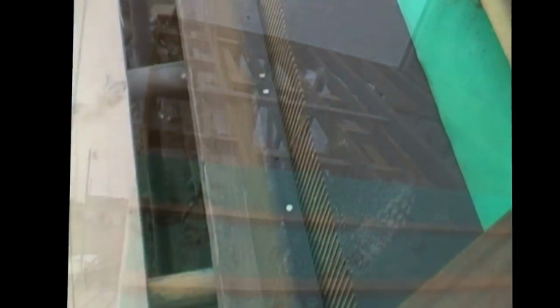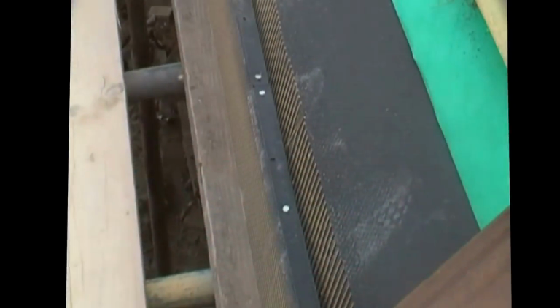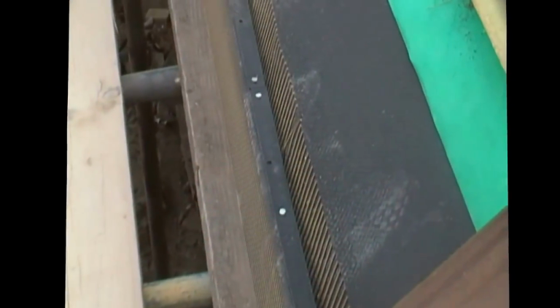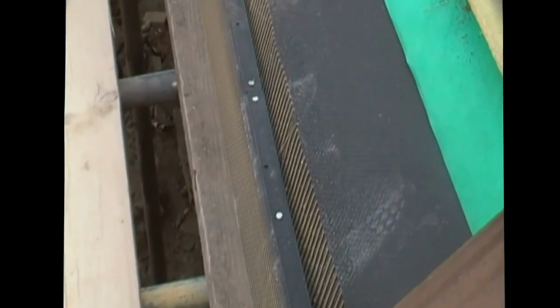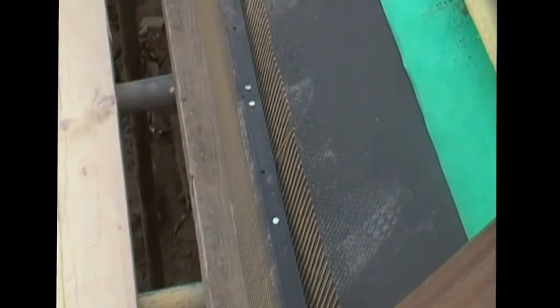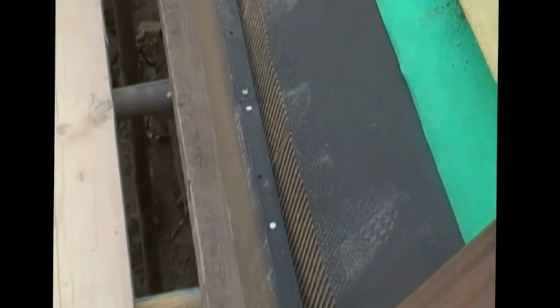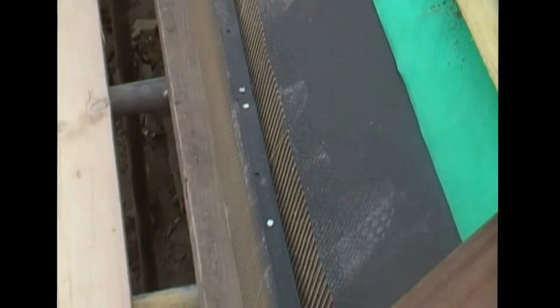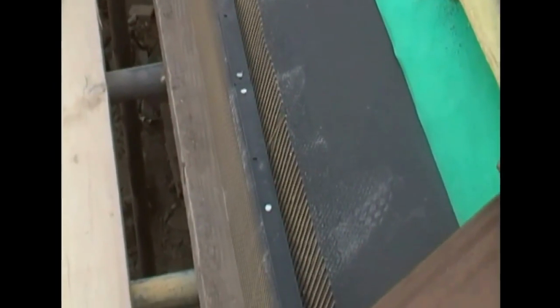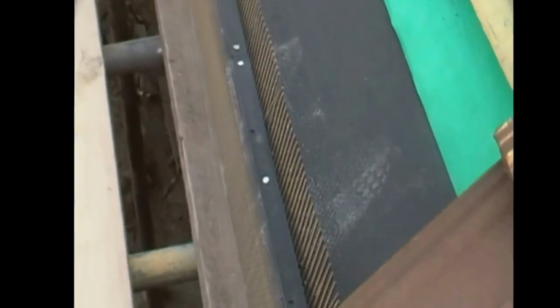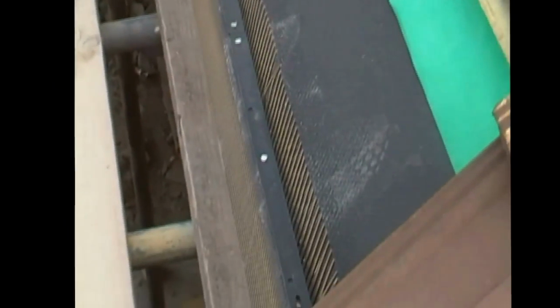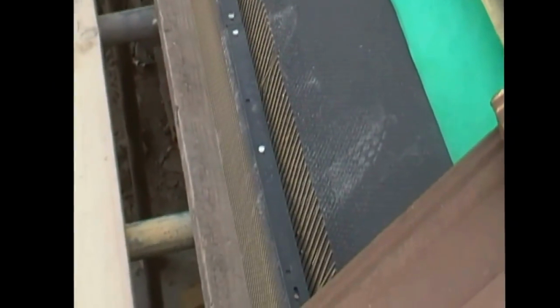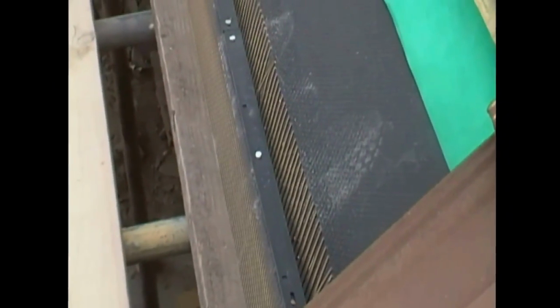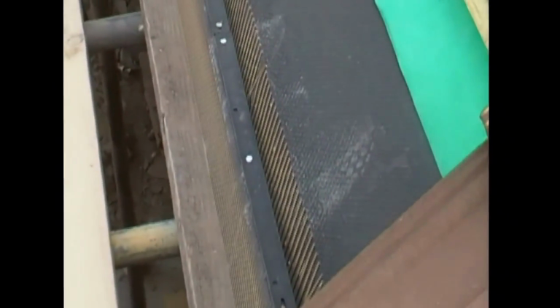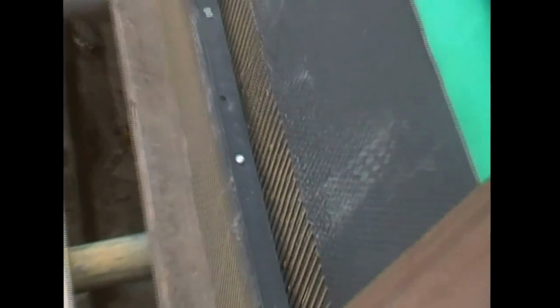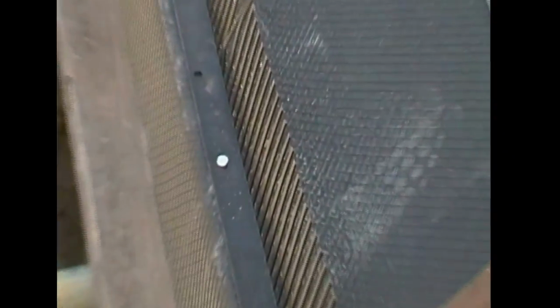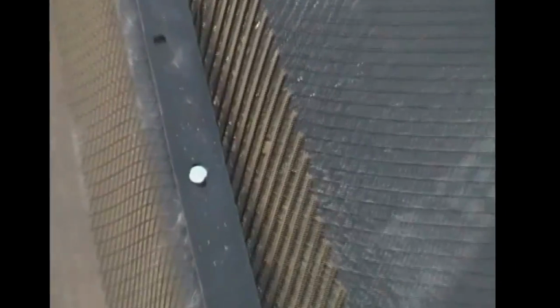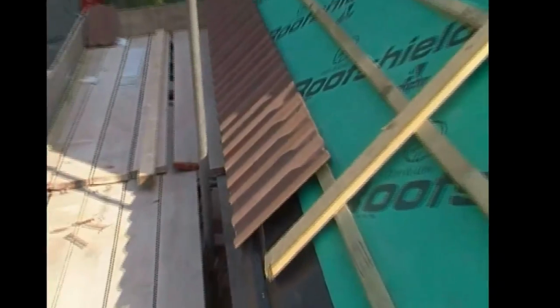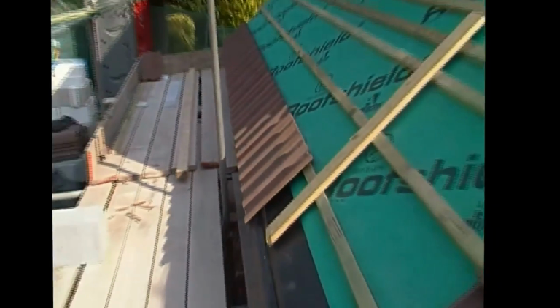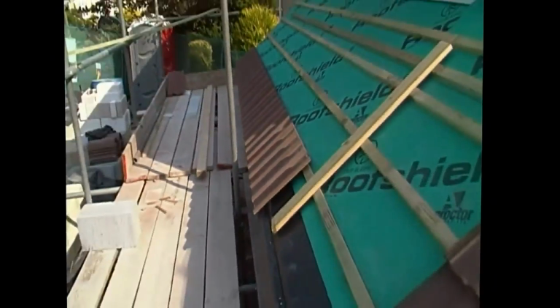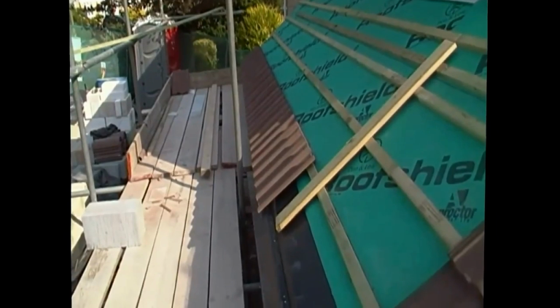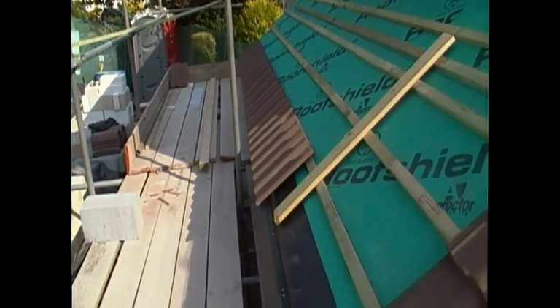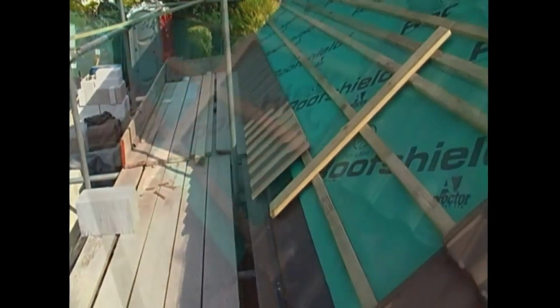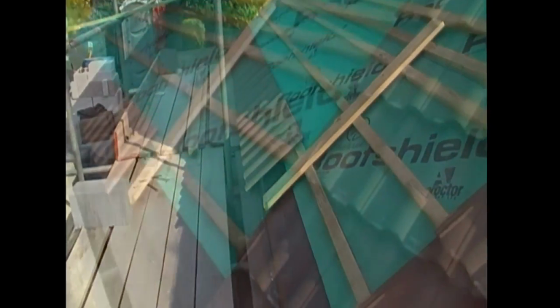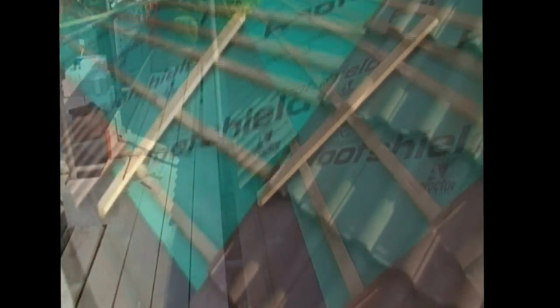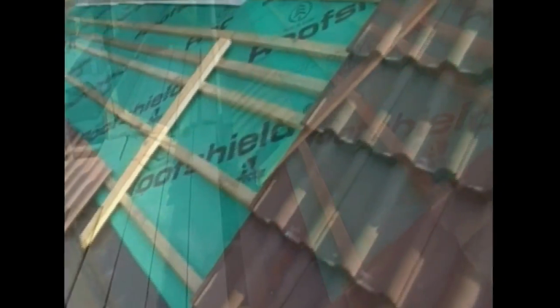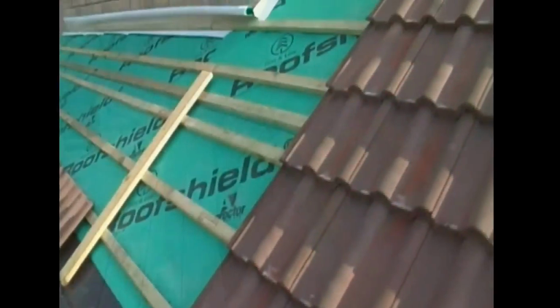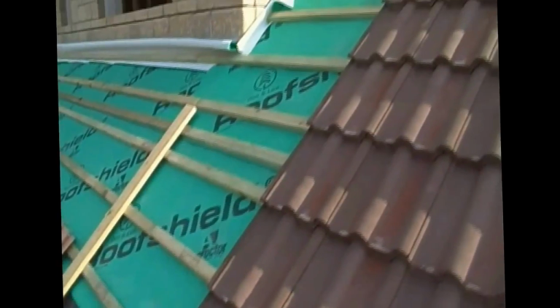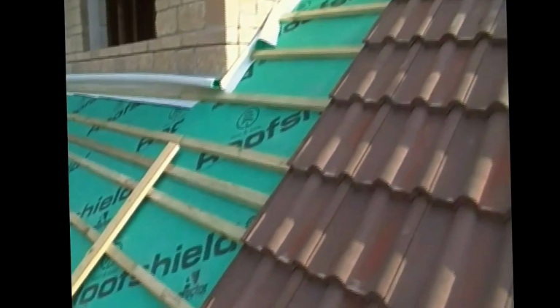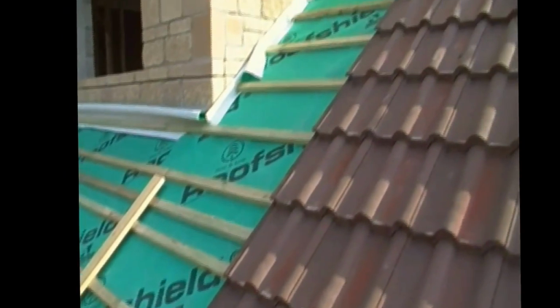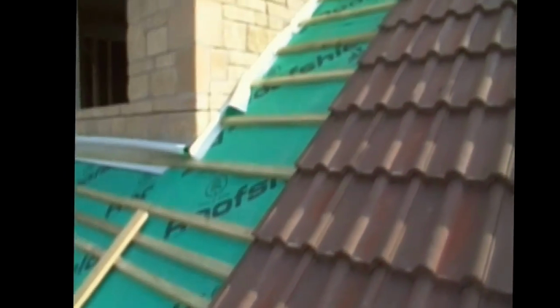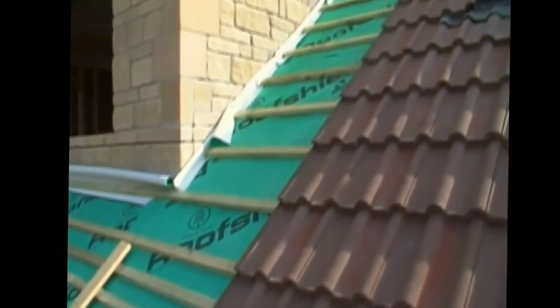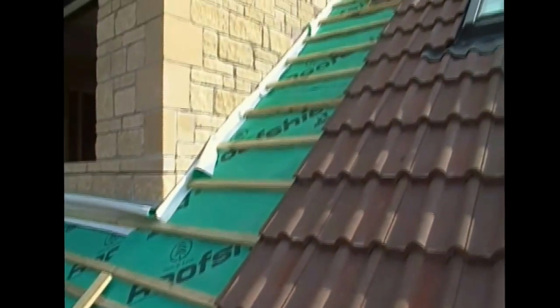The bottom course has an eave strip underneath it — flexible plastic strips which the tiles squash down — and these stop birds getting underneath the tiles. This particular roof is laid to a roof window.